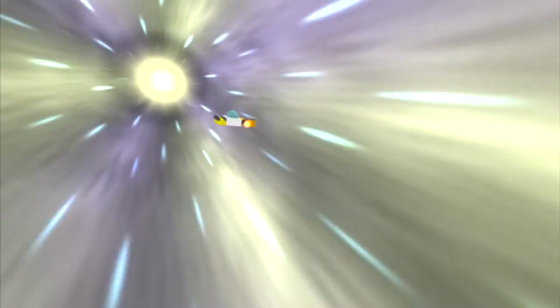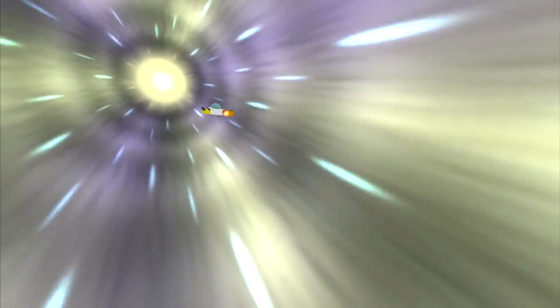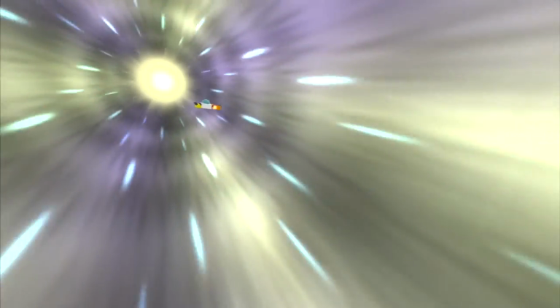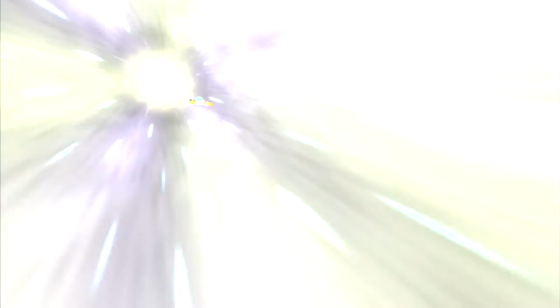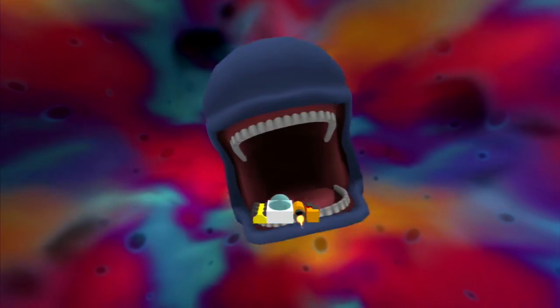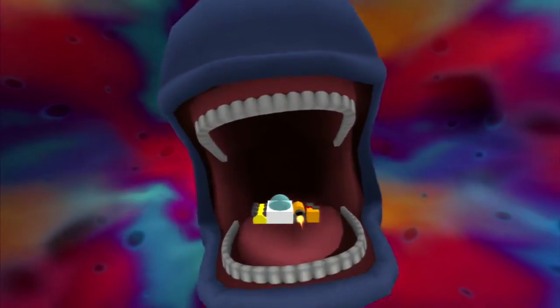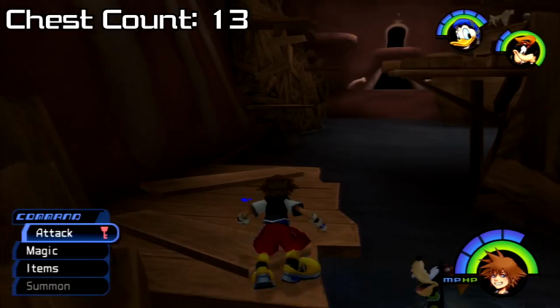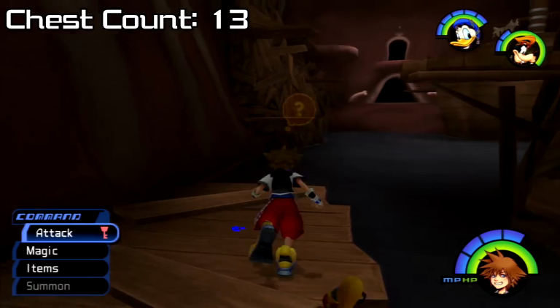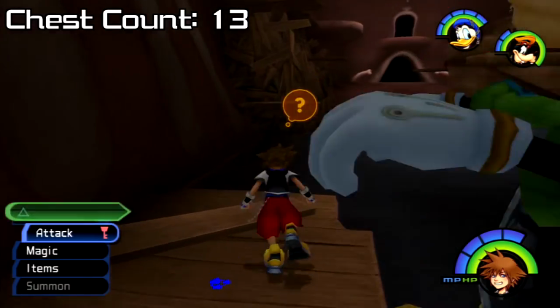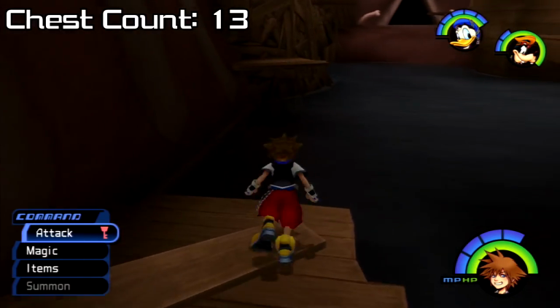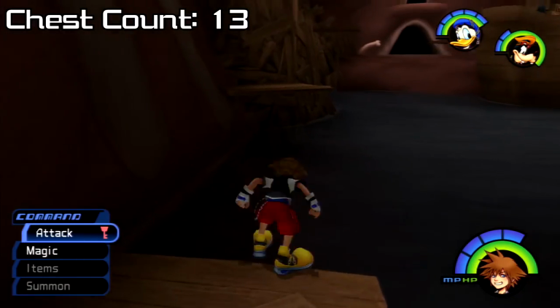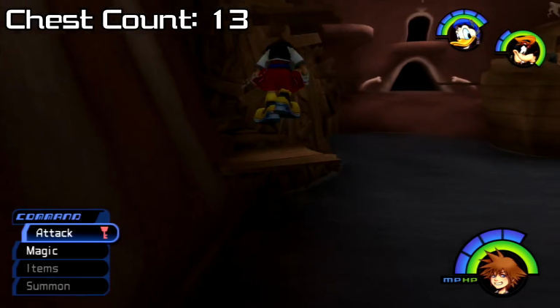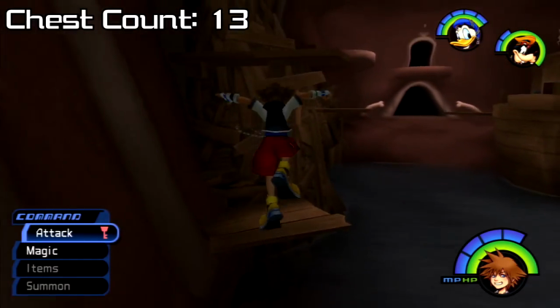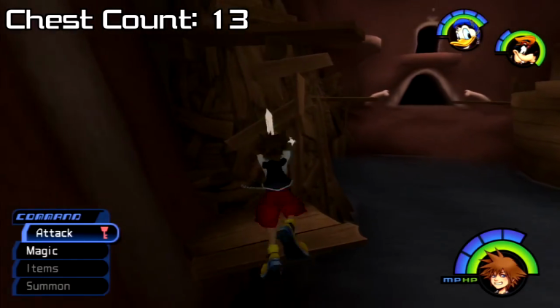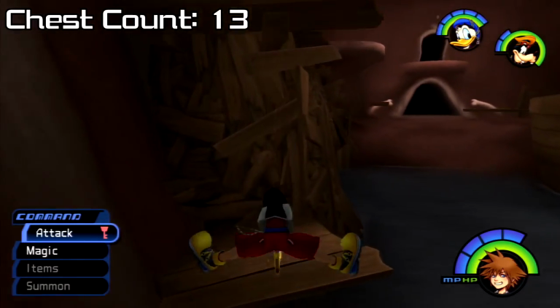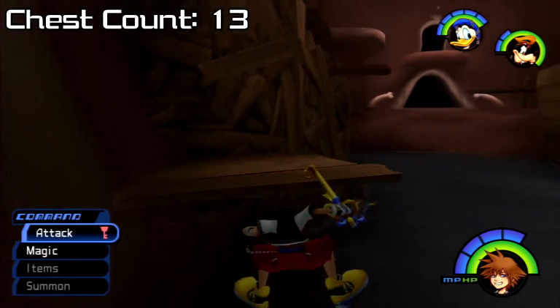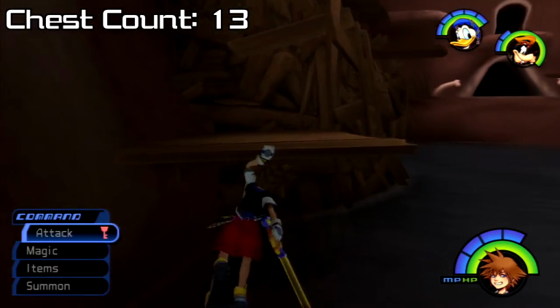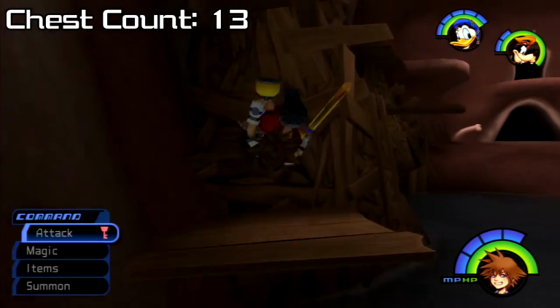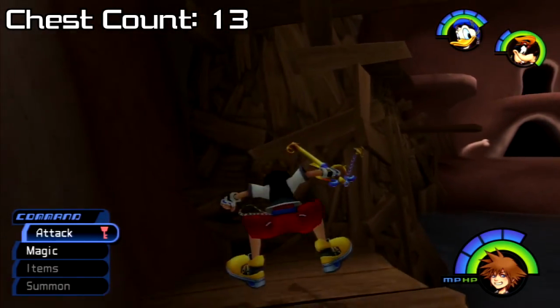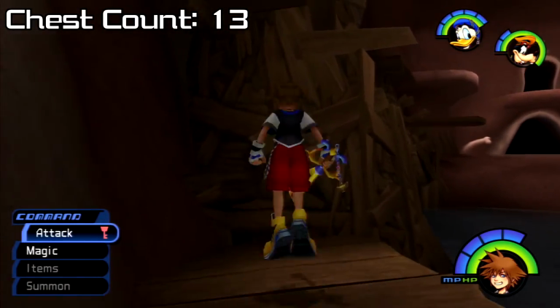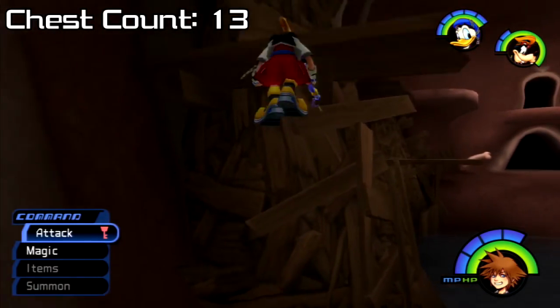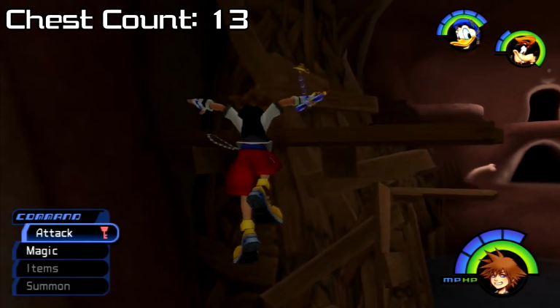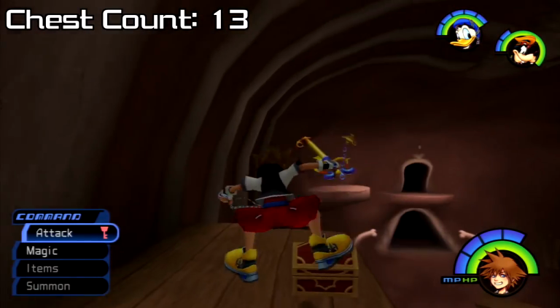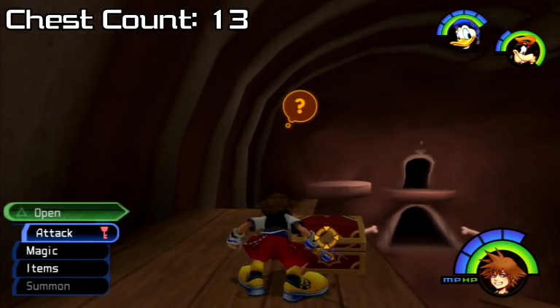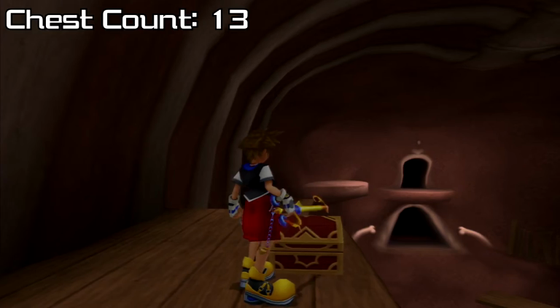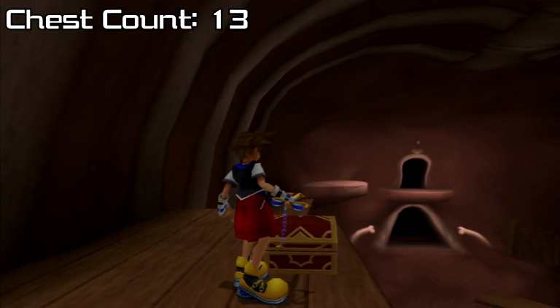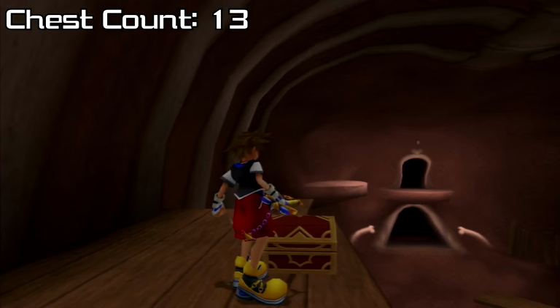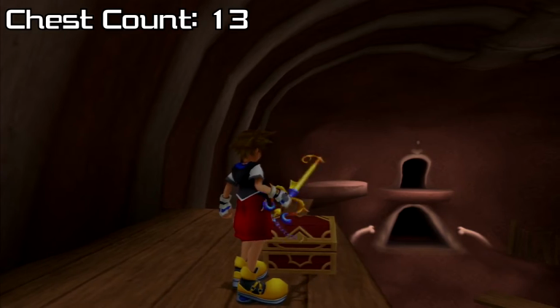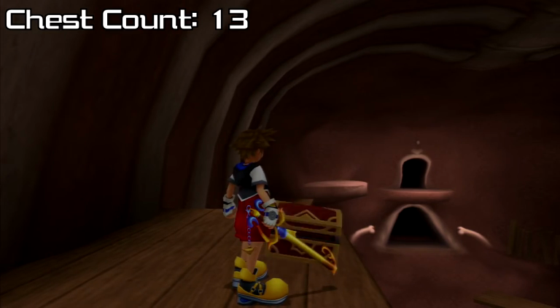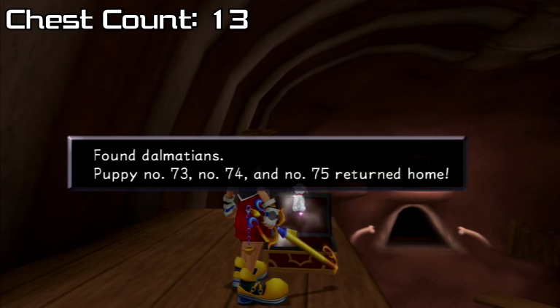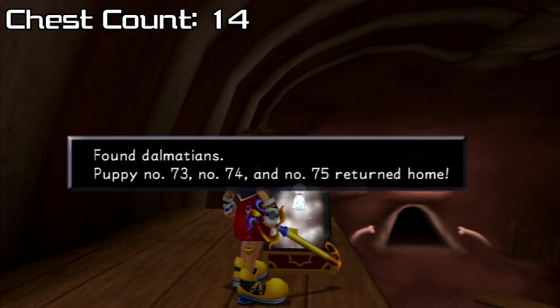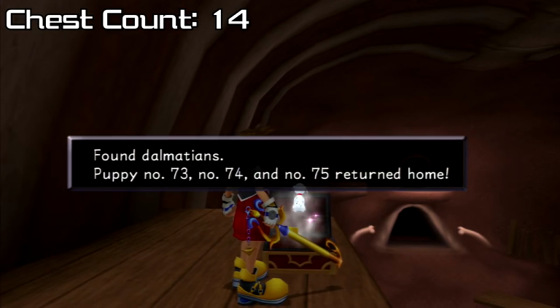Now we'll teleport to Monstro, and when he eats us, we can leap over the blue trinity board on our left and jump over to this wooden platform, then keep jumping up all these wooden boards to grab the chest at the top containing Dalmatians 73, 74, and 75.